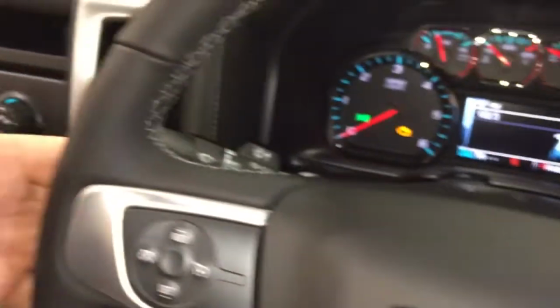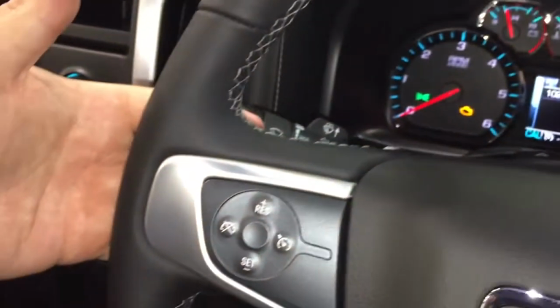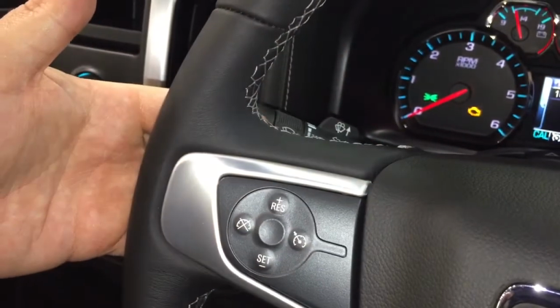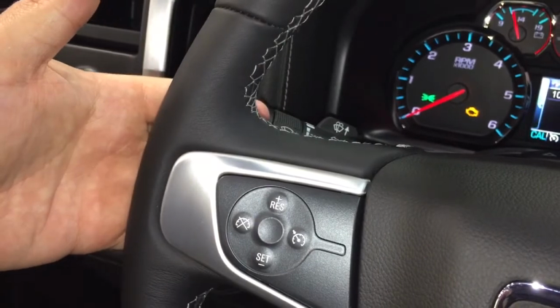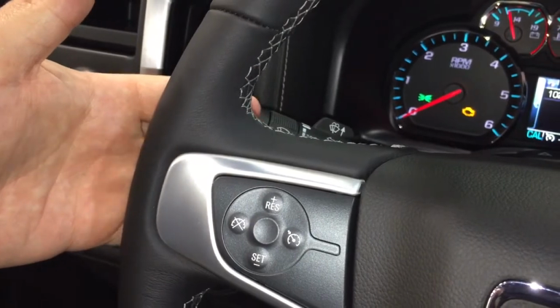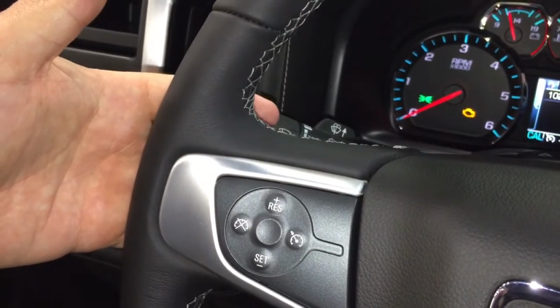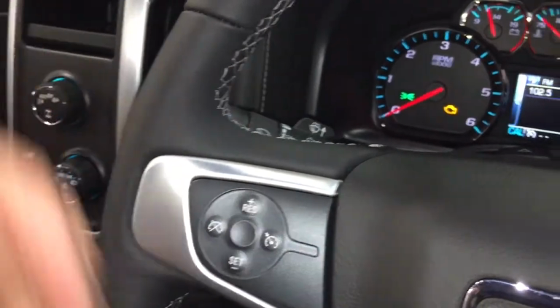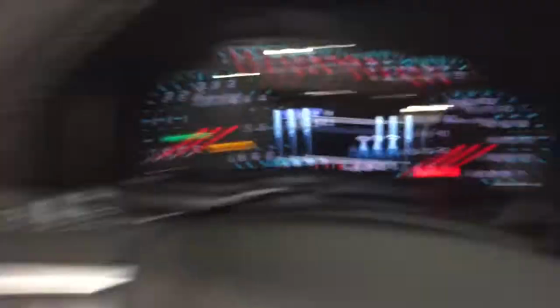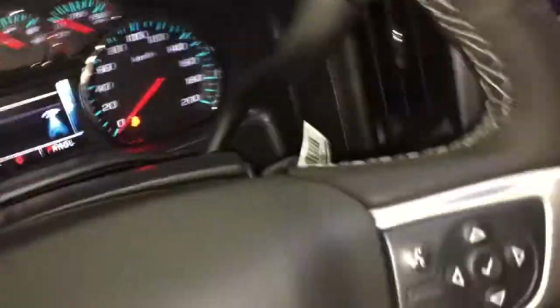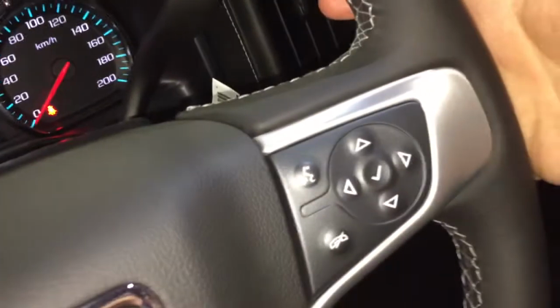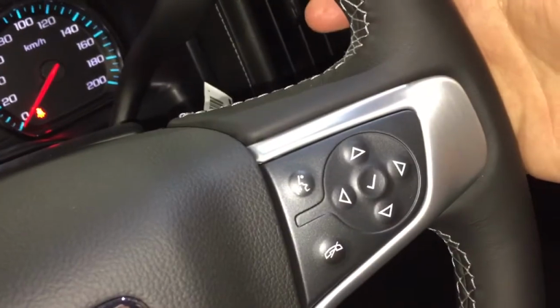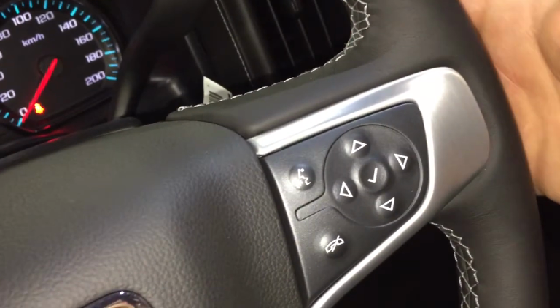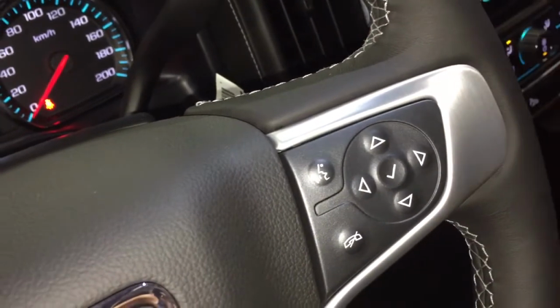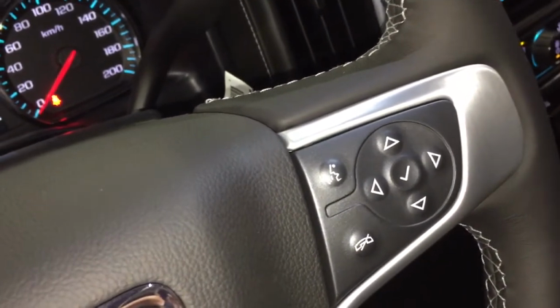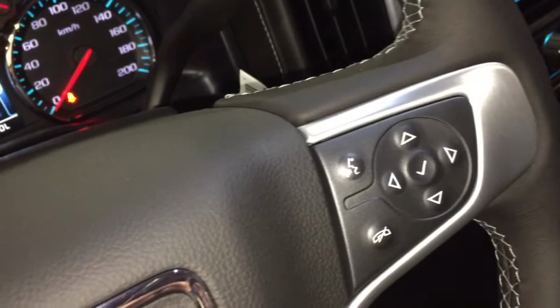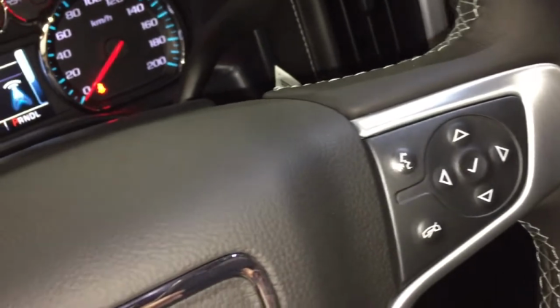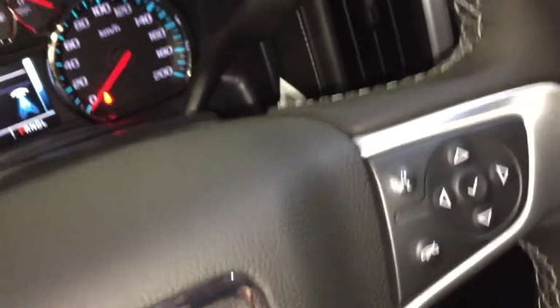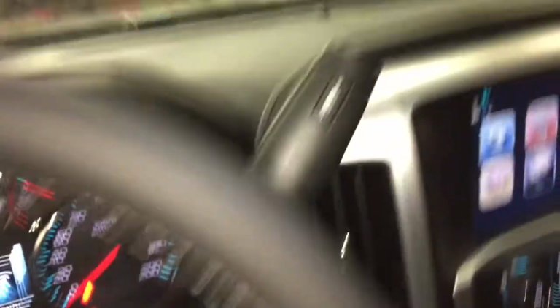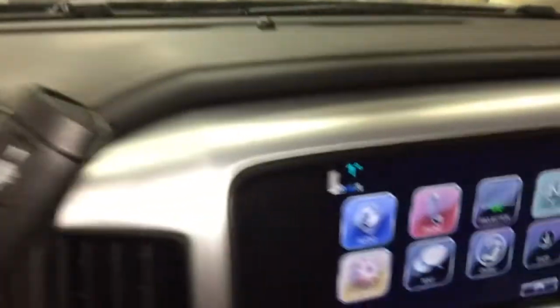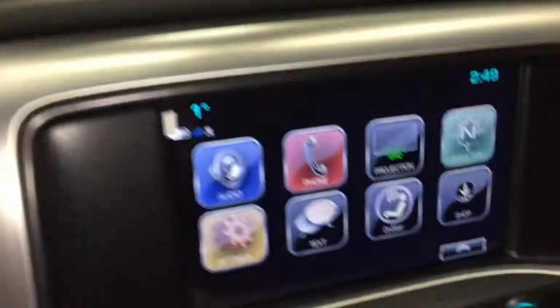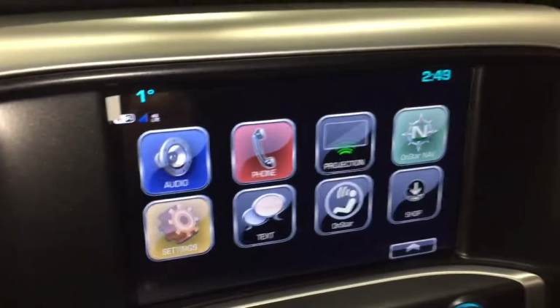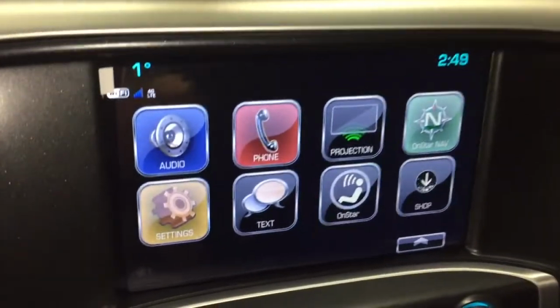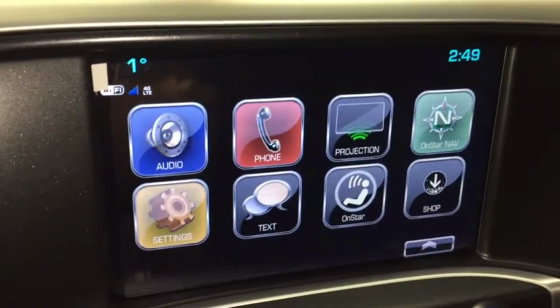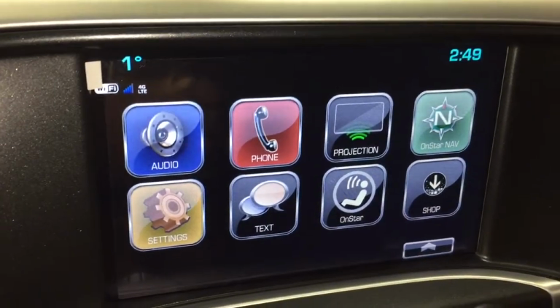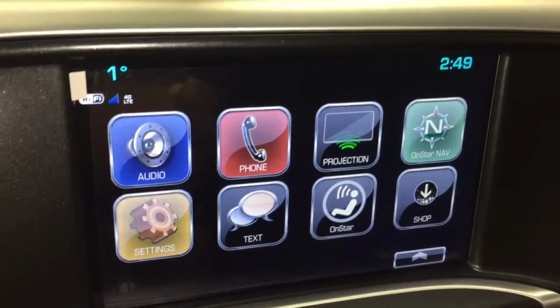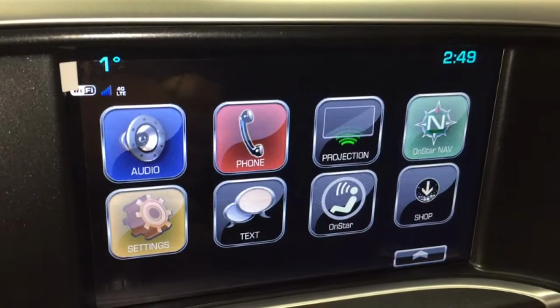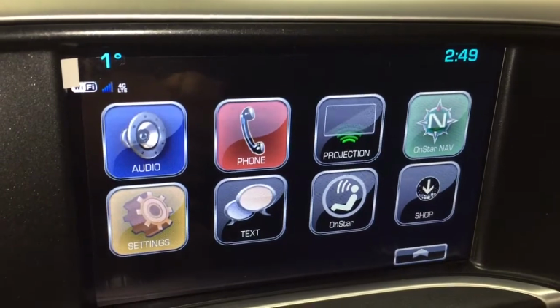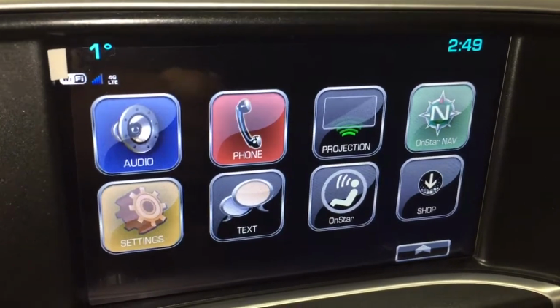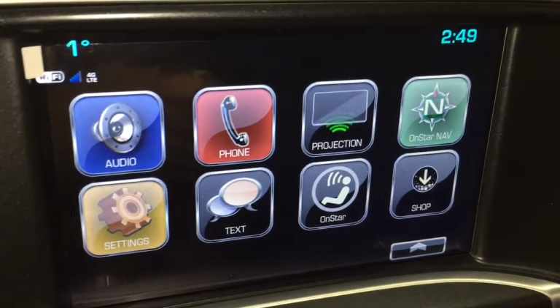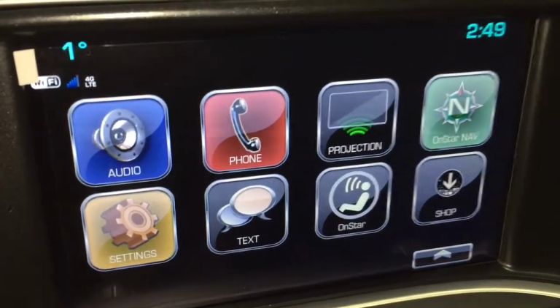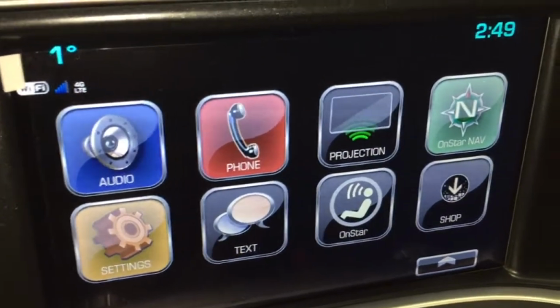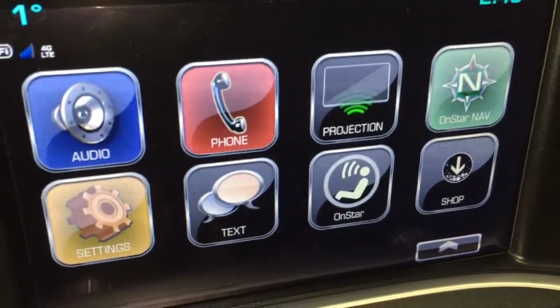Behind the steering wheel, you can save and scroll through some favorite radio stations. Right-hand side has a volume switch. Let's go to our IntelliLink screen — they've got AM, FM, Sirius XM satellite radio. You've got time and temperature as well, and you have your hands-free calling.